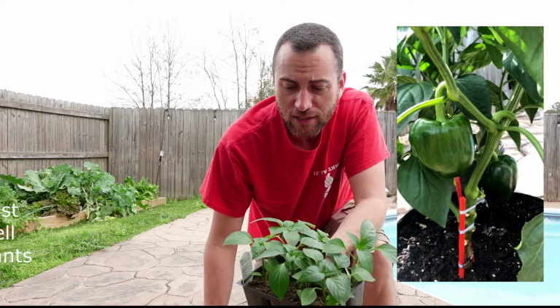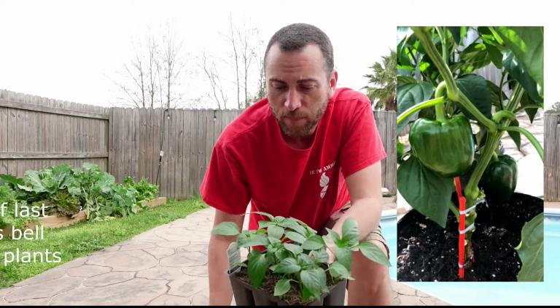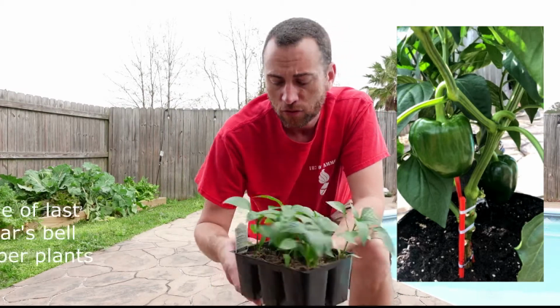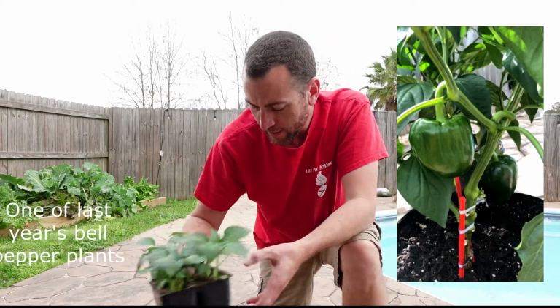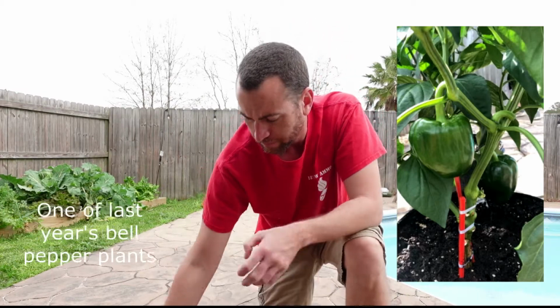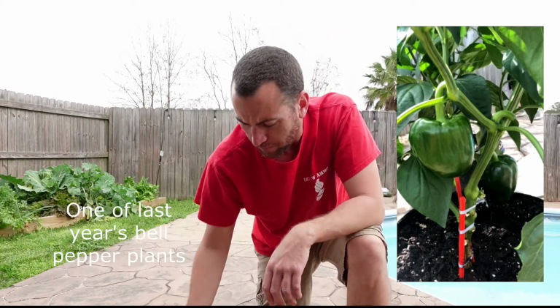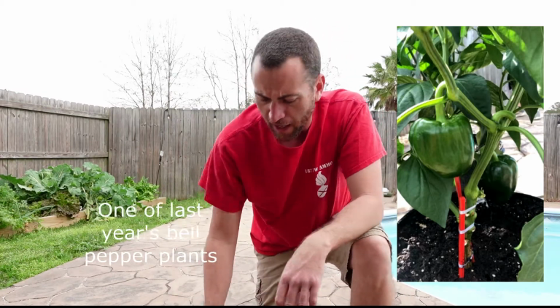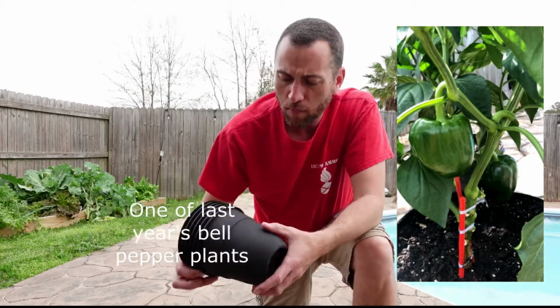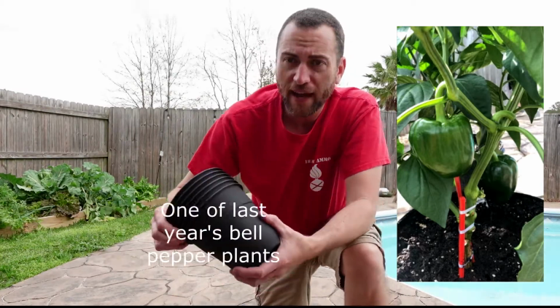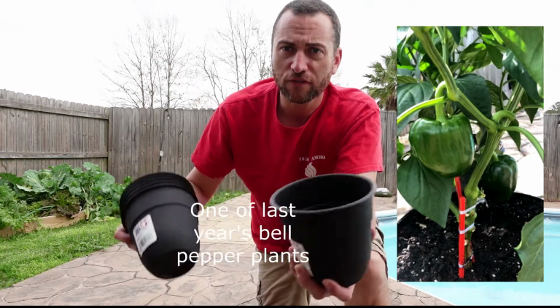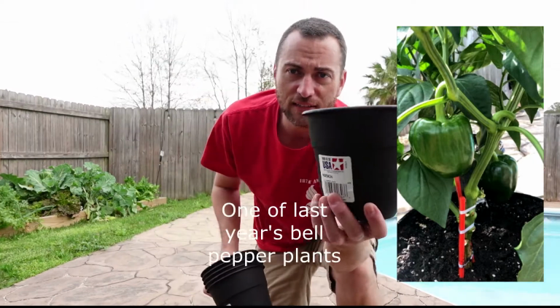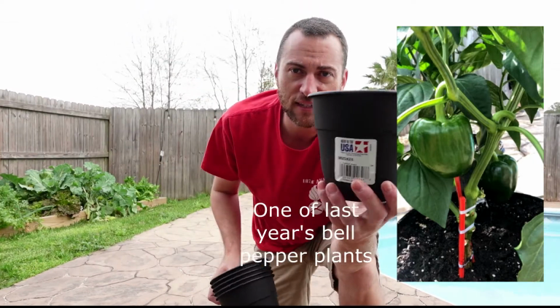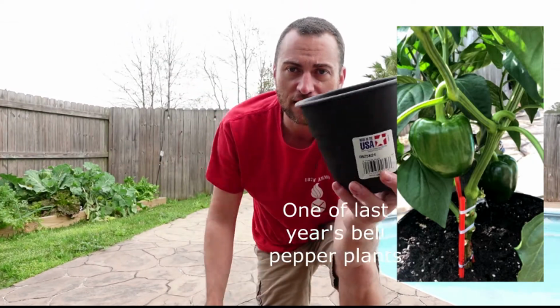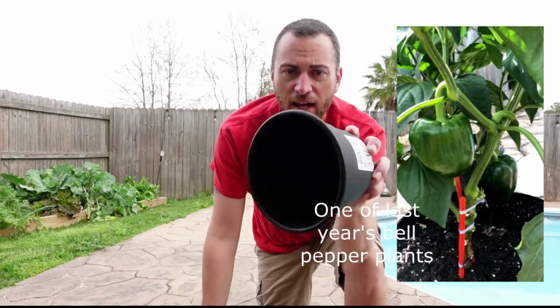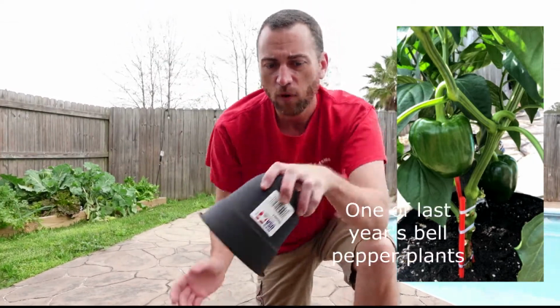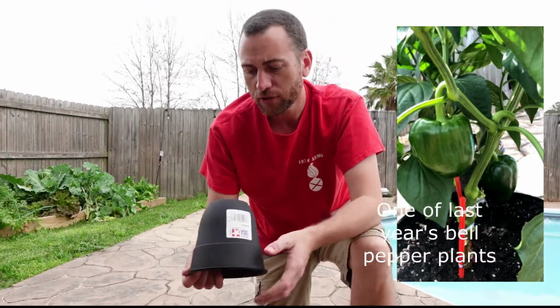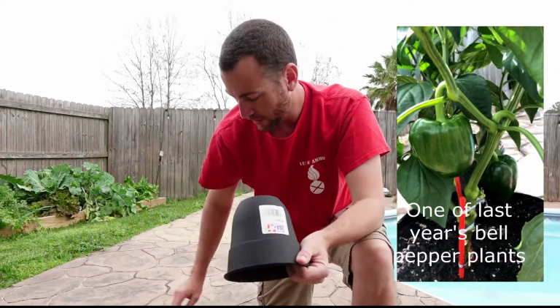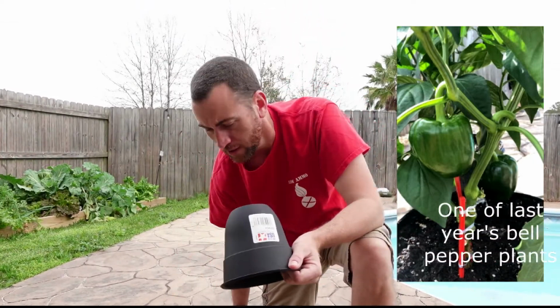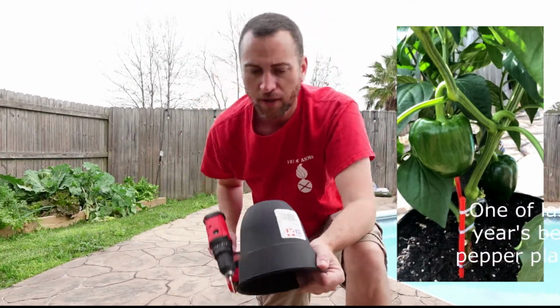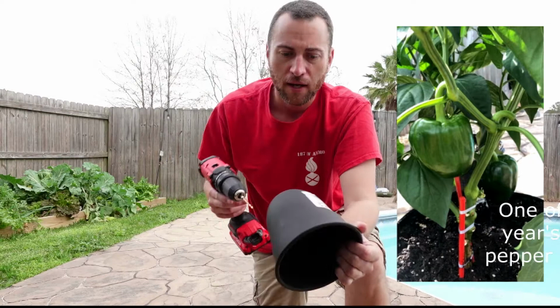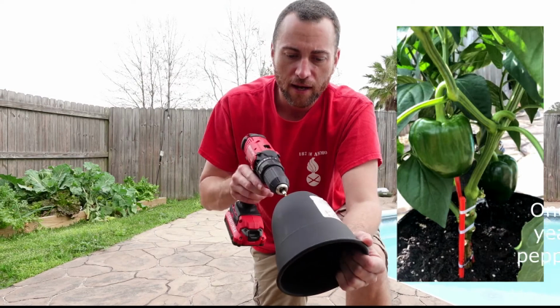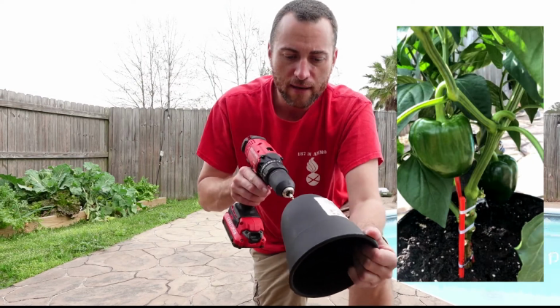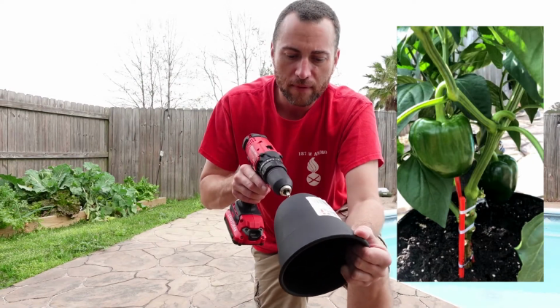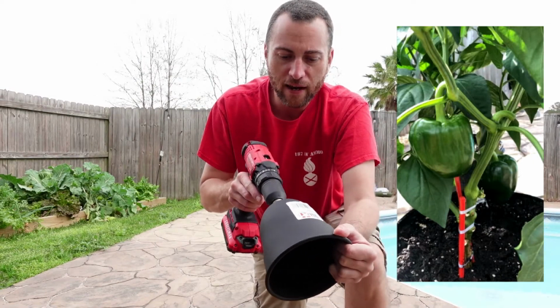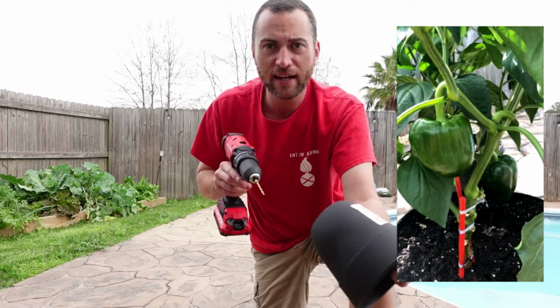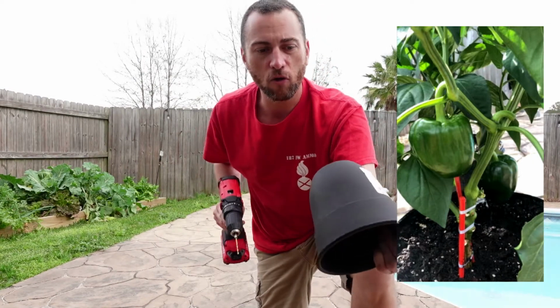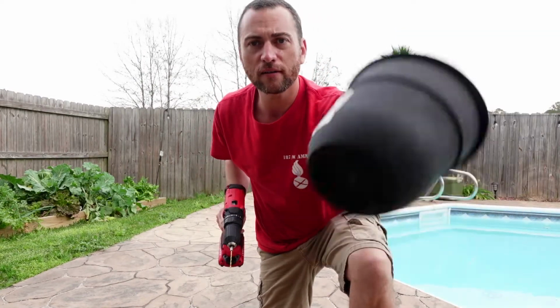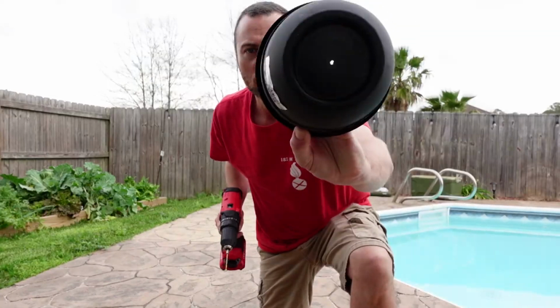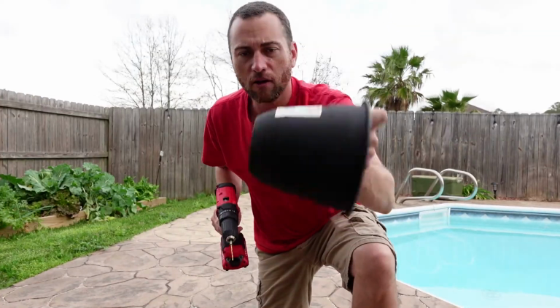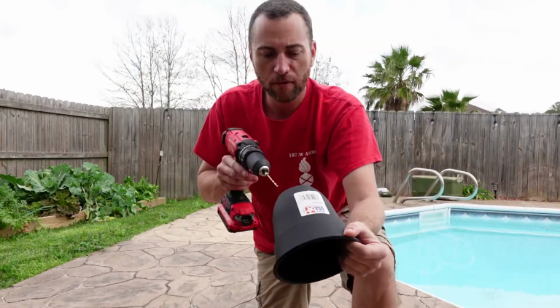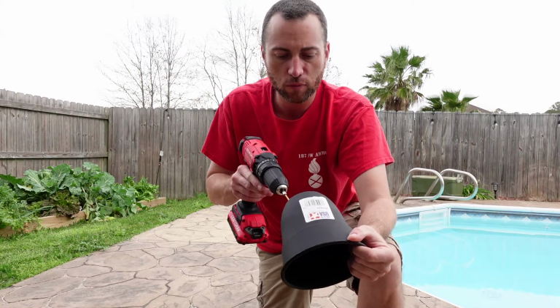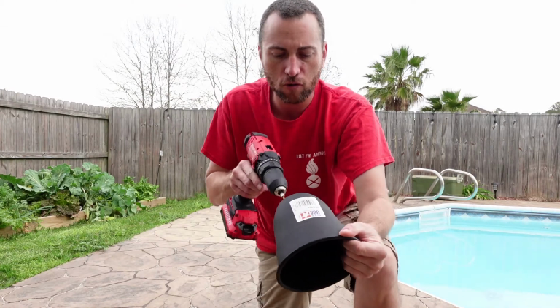At Walmart they had these pots for 97 cents. They didn't come with any drainage holes, so I'm going to go ahead and put a few small holes in them.